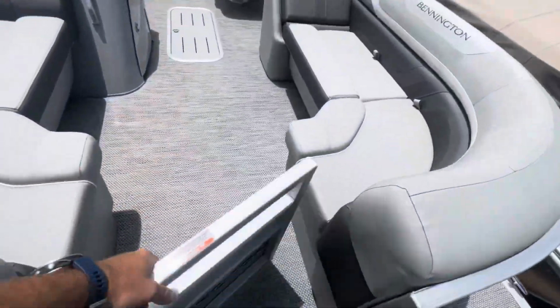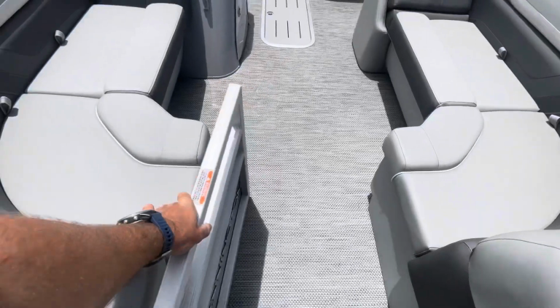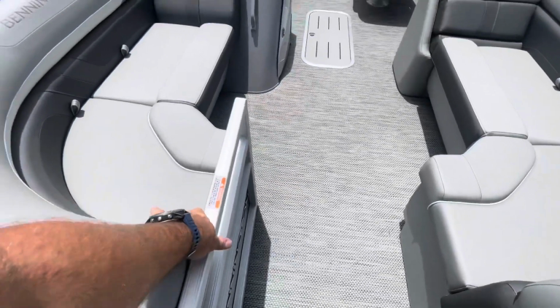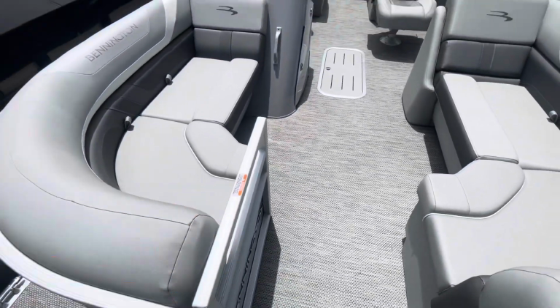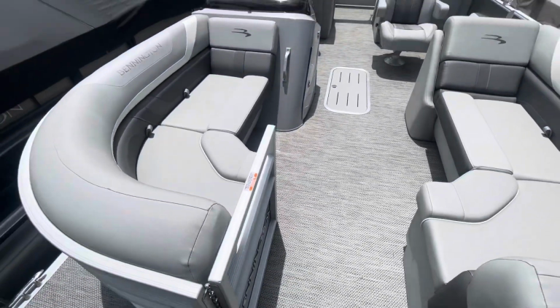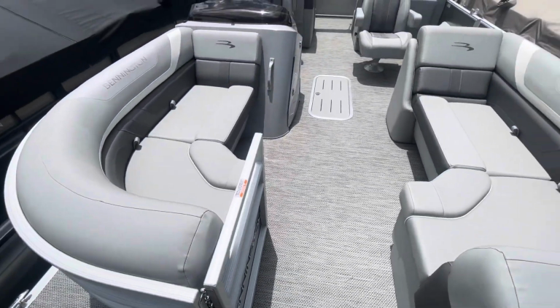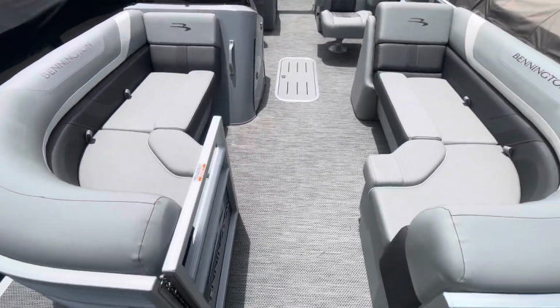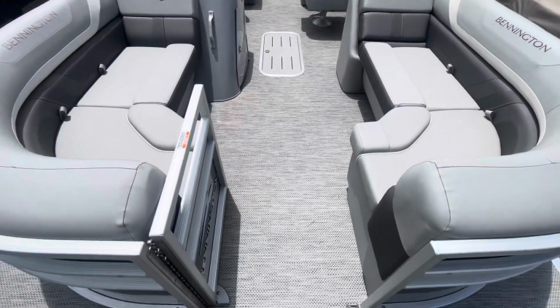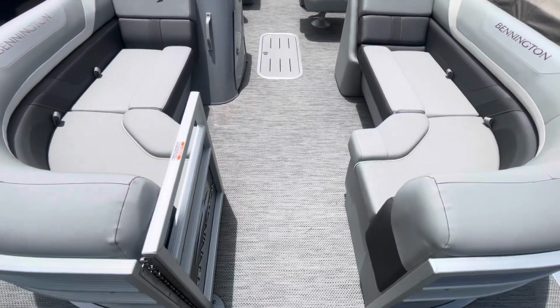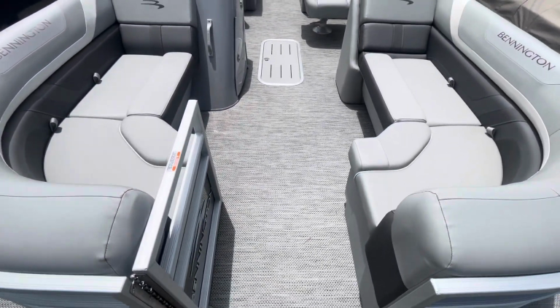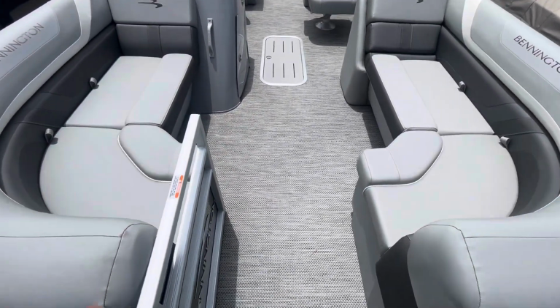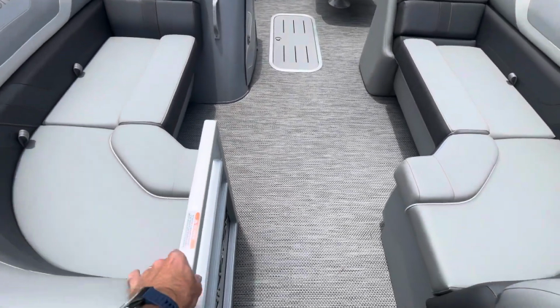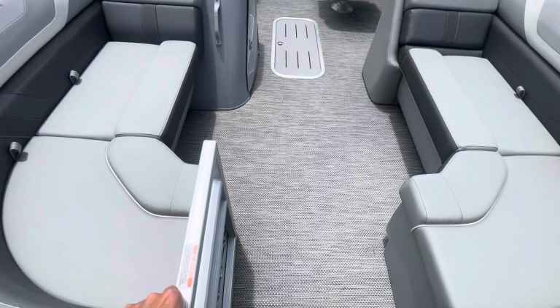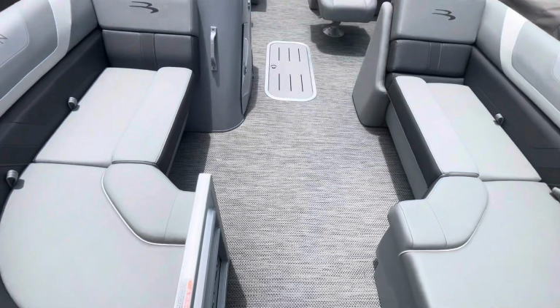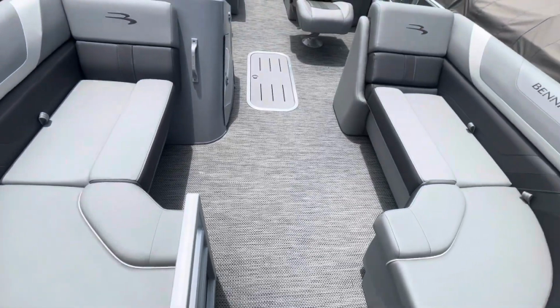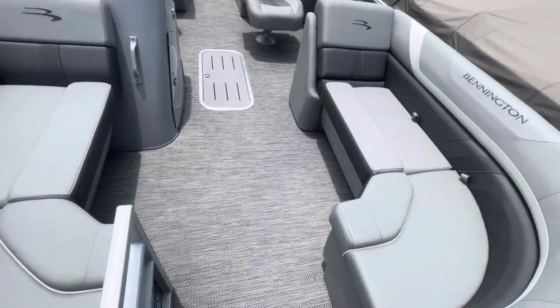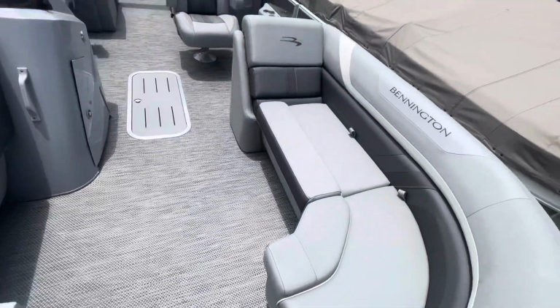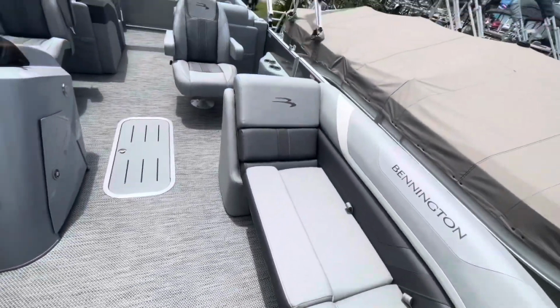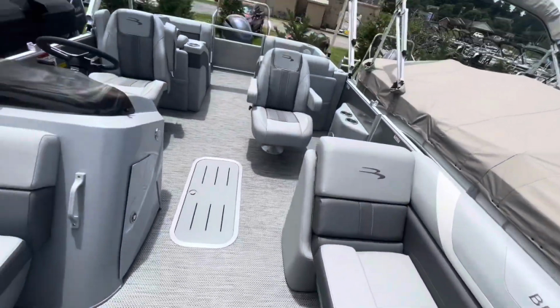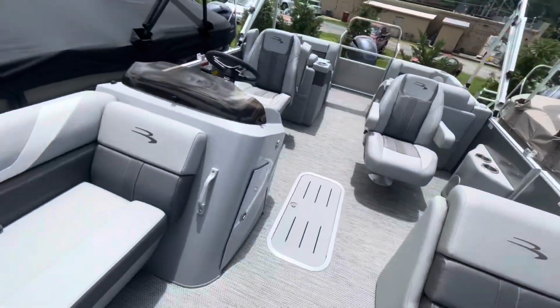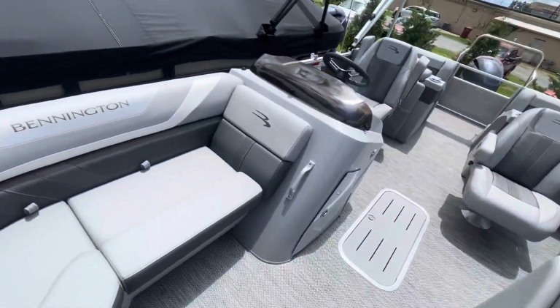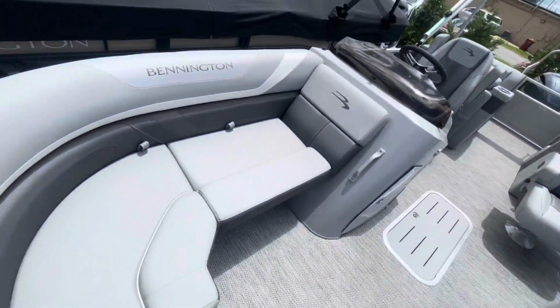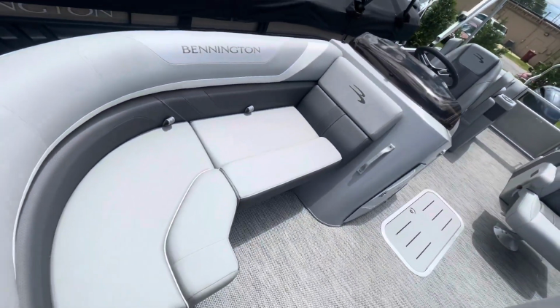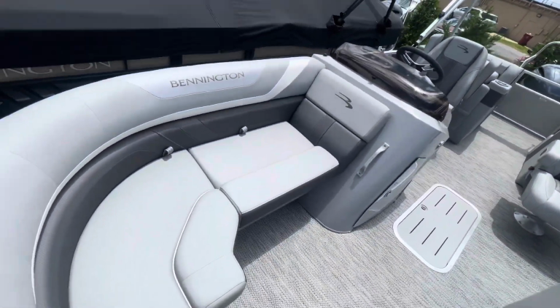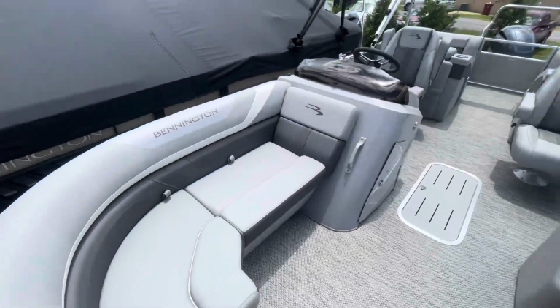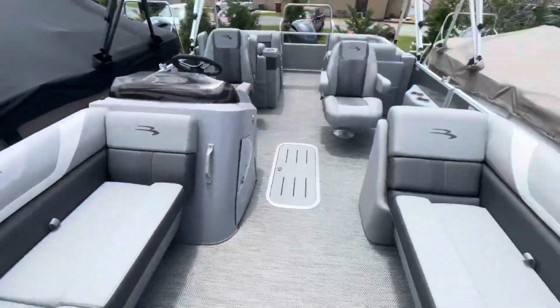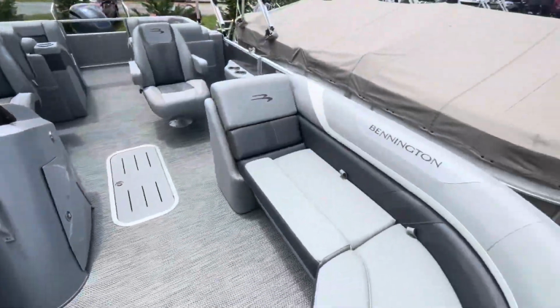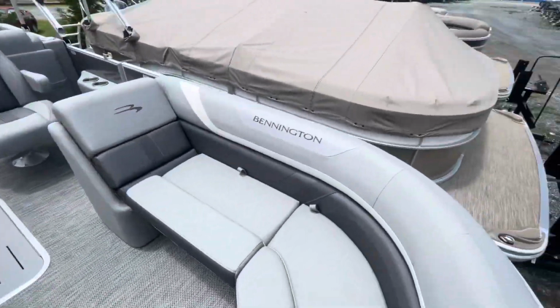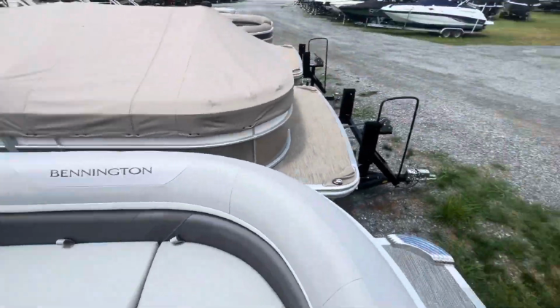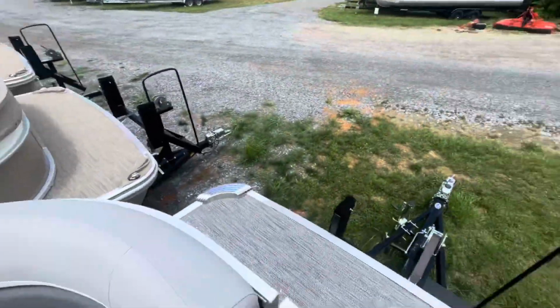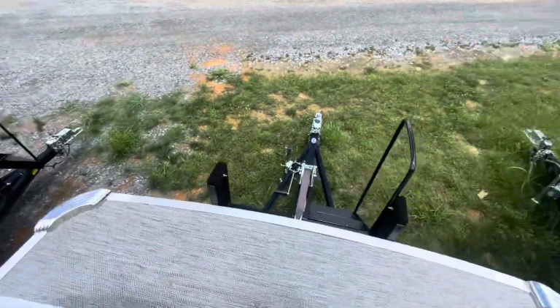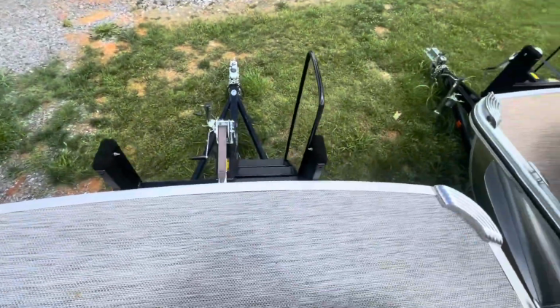Got door stops on all doors — very handy when you're trailering or coming into dock. You don't have to worry about a door coming open. Plenty of space for a 22-foot boat, and good space to walk up front.